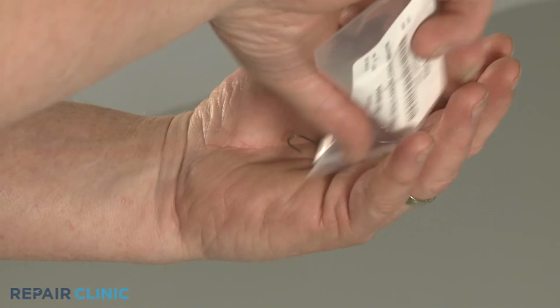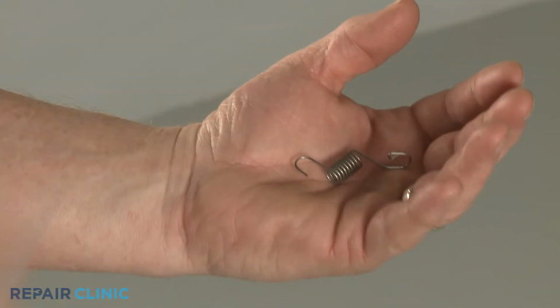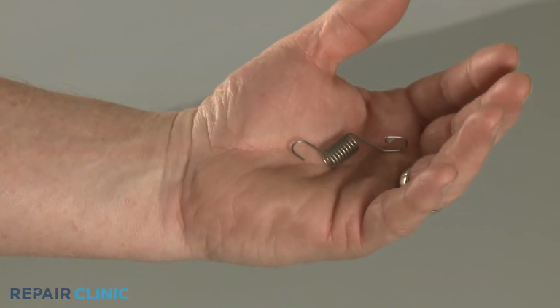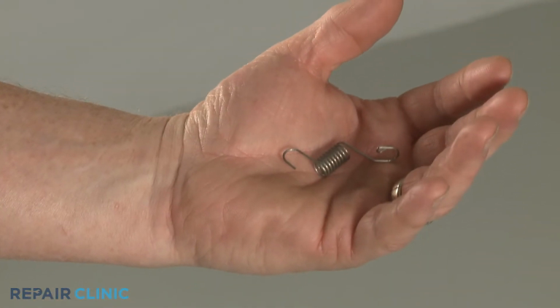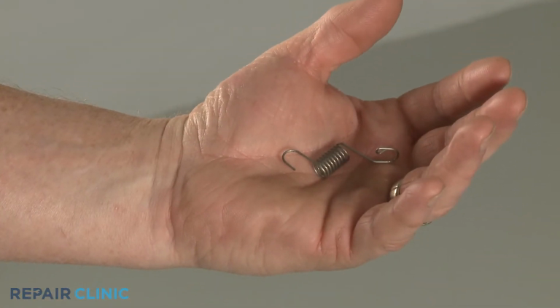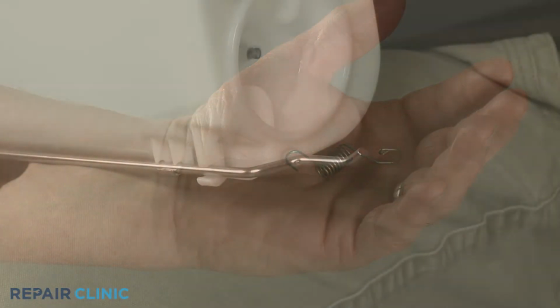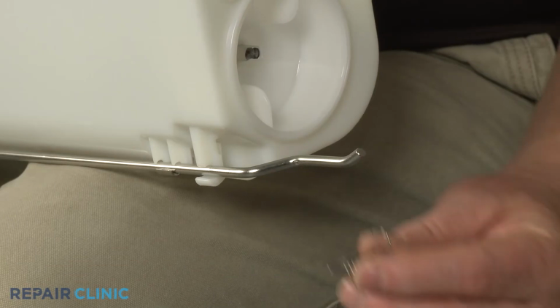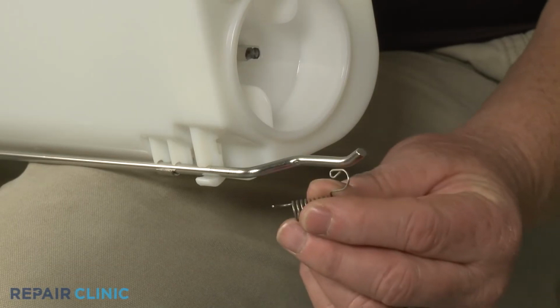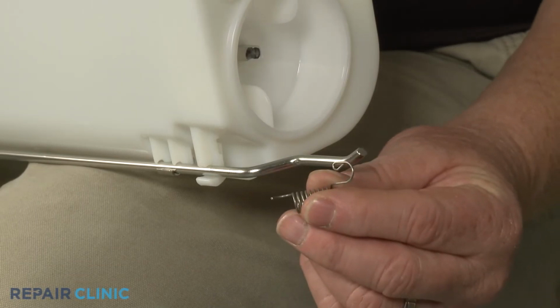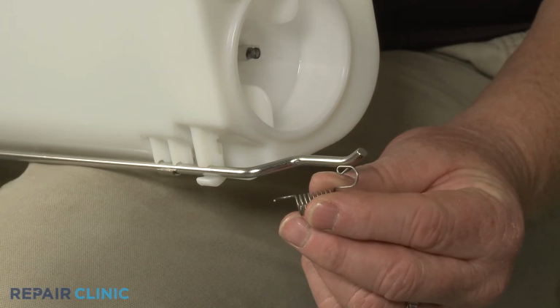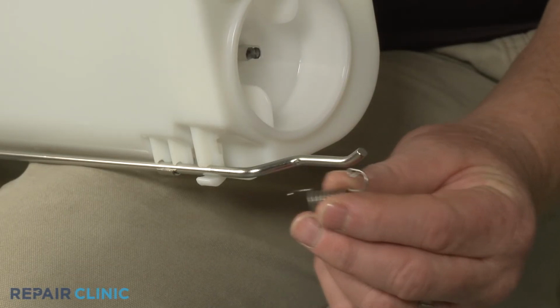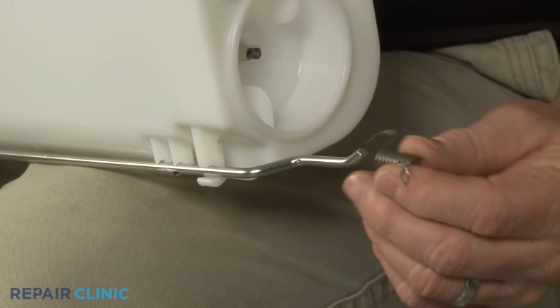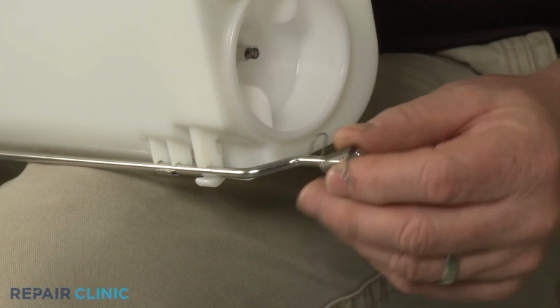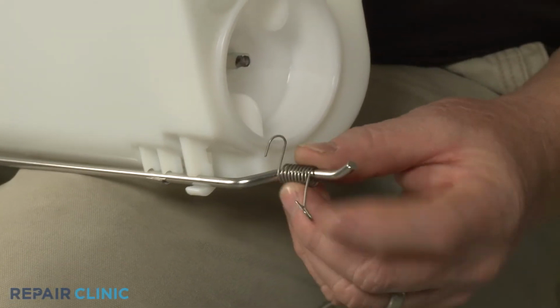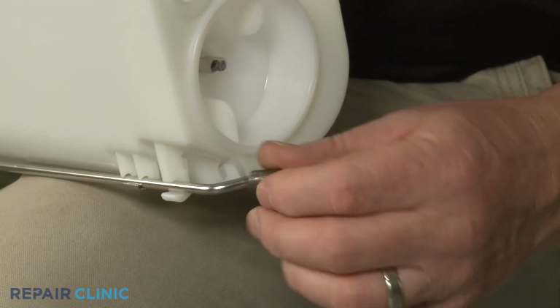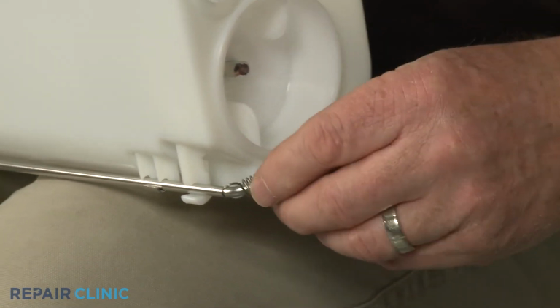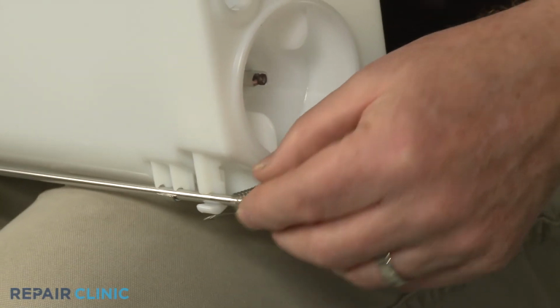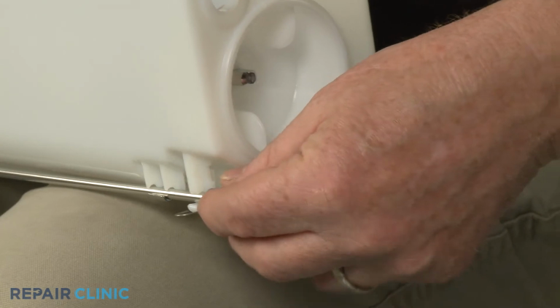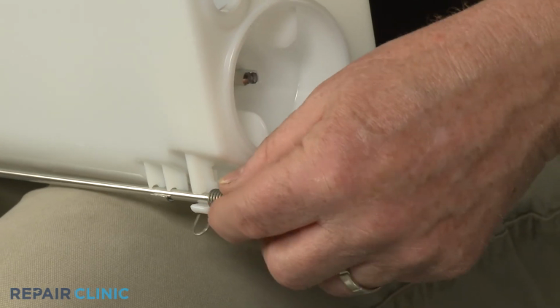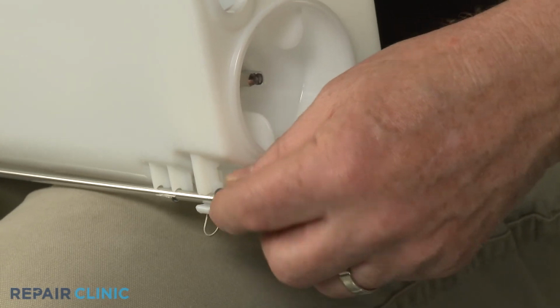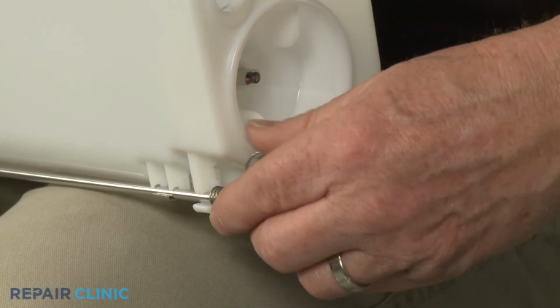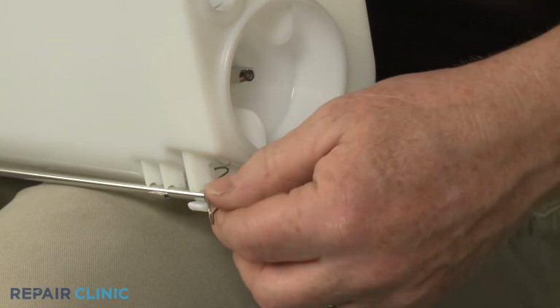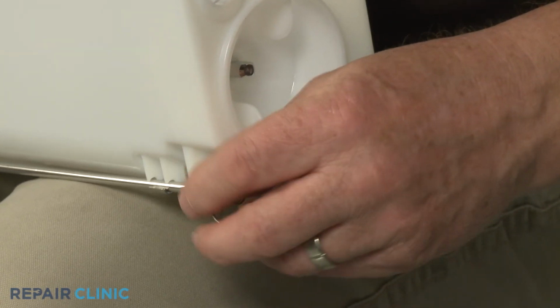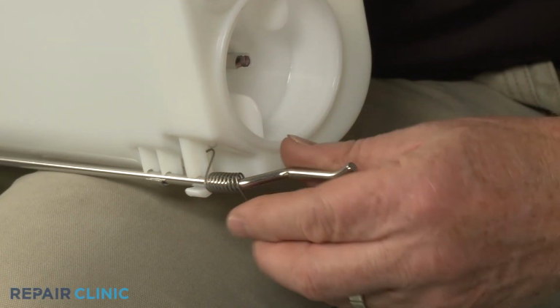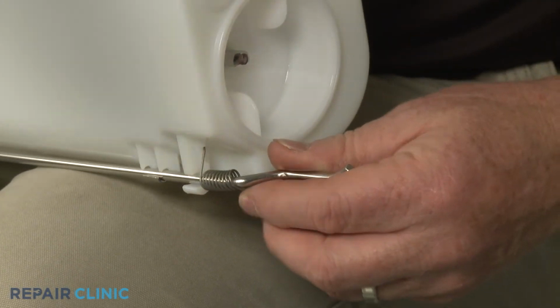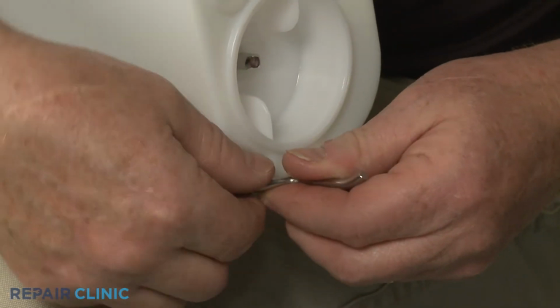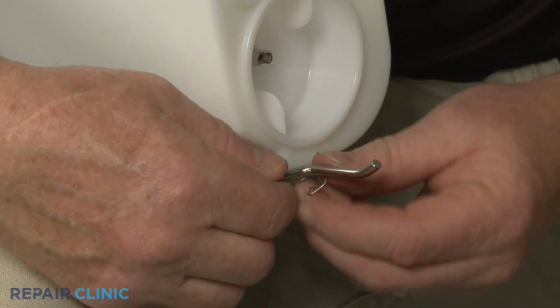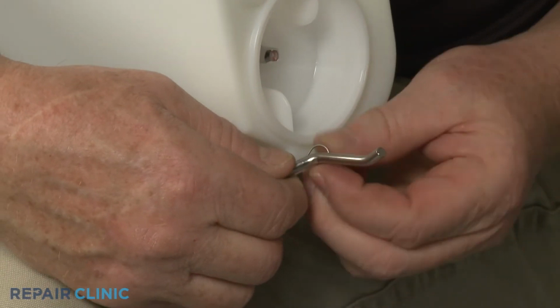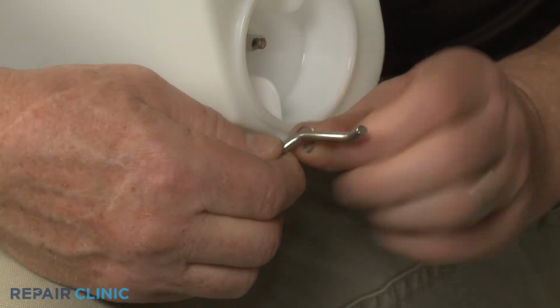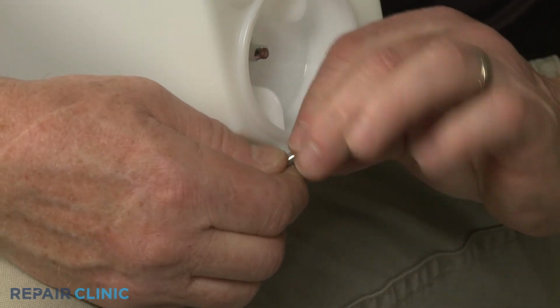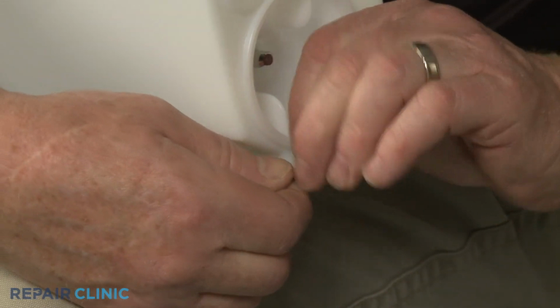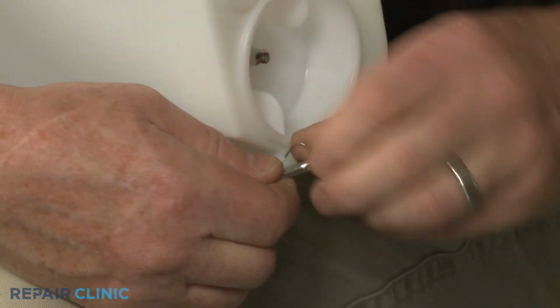To install the new flapper spring, keep the end with the loop facing outward as you slide the spring onto the rod. Position the non-looped end under the support arm and wrap the spring around the rod, attaching the looped end to the rod.